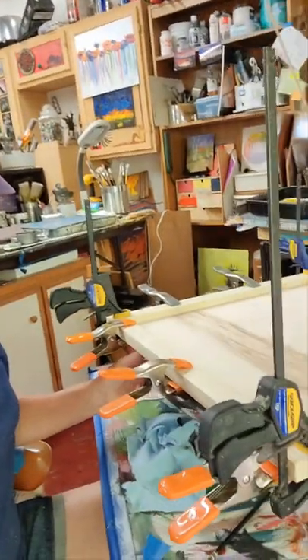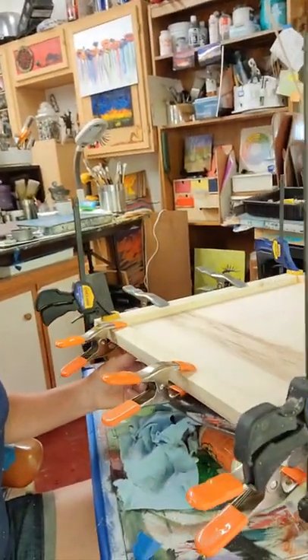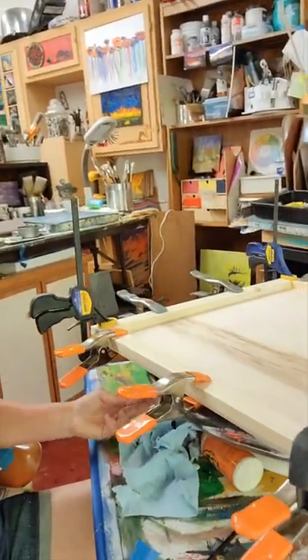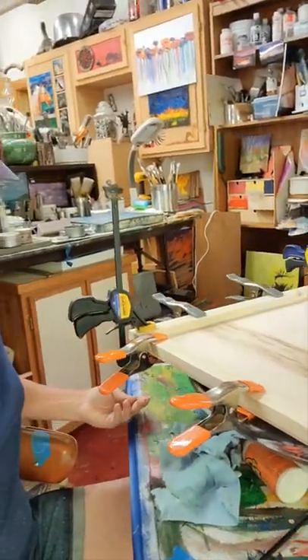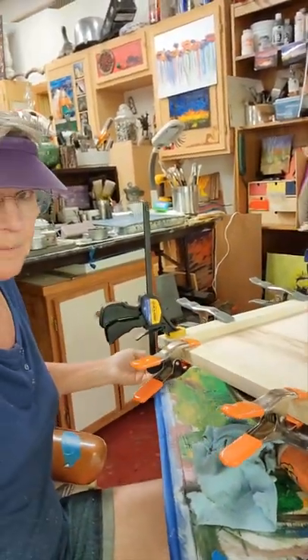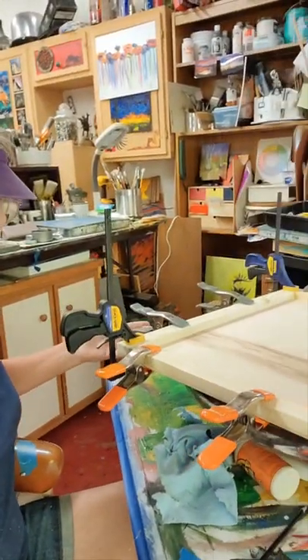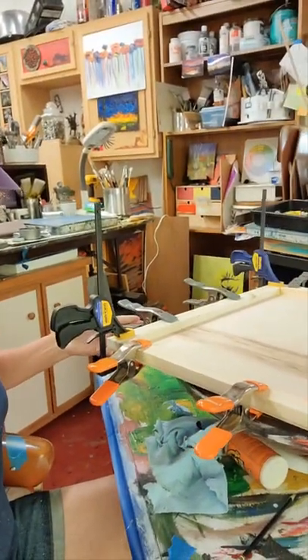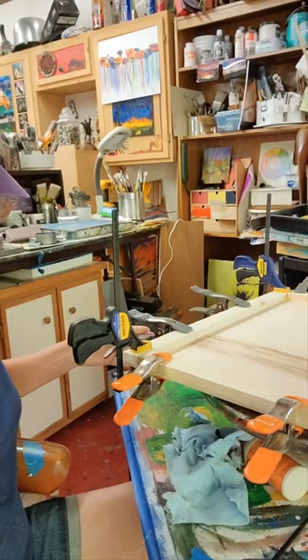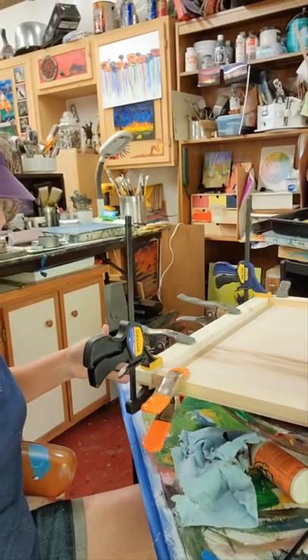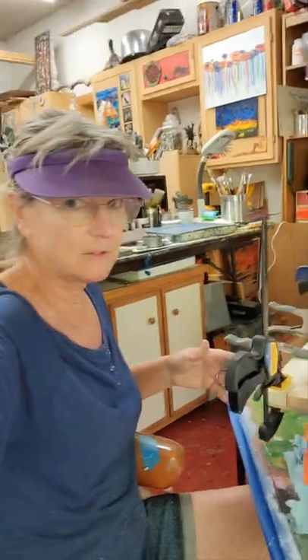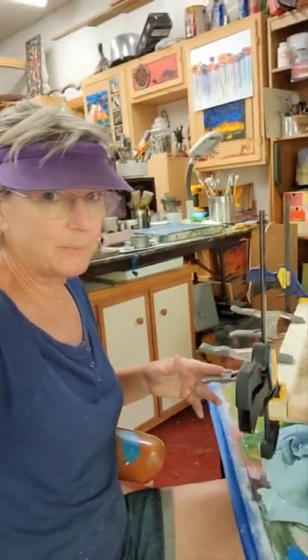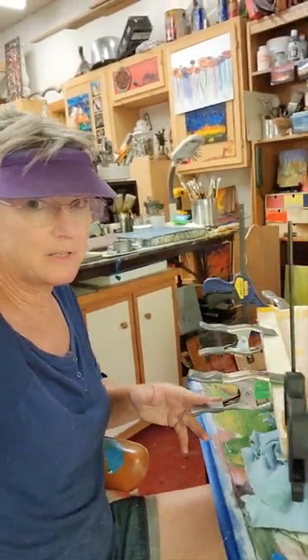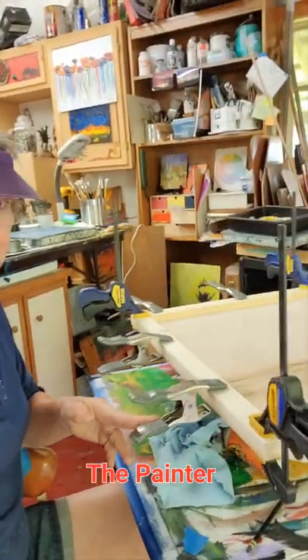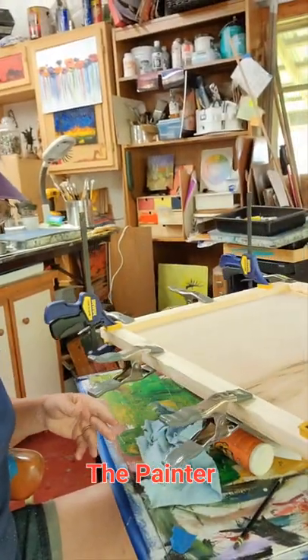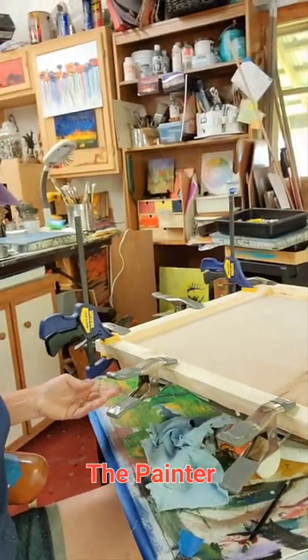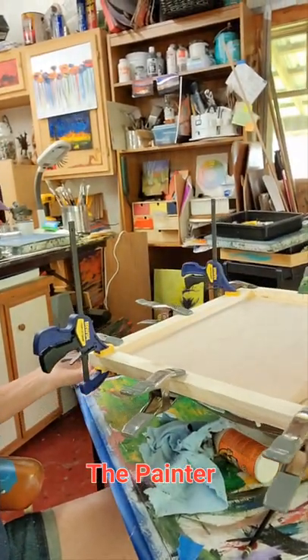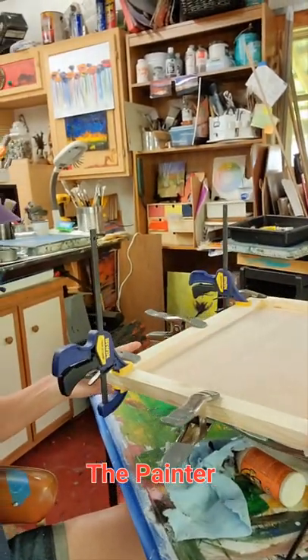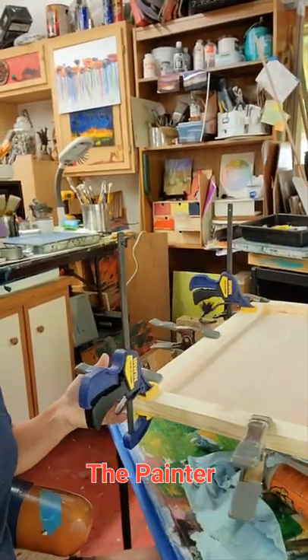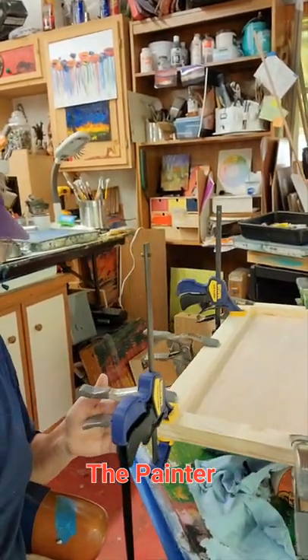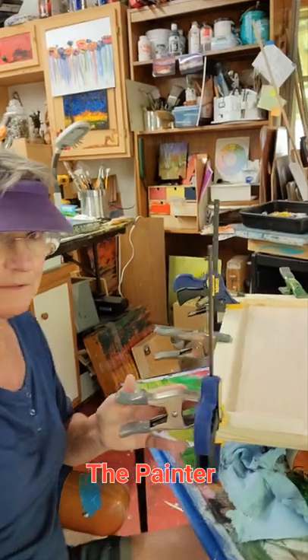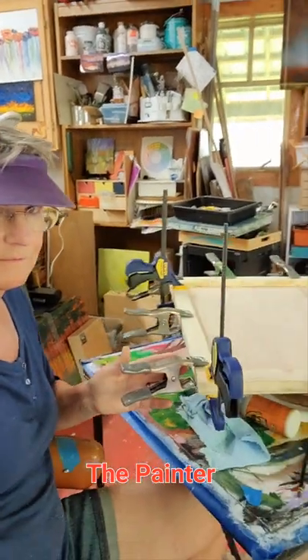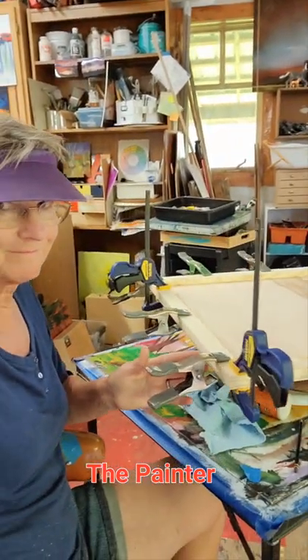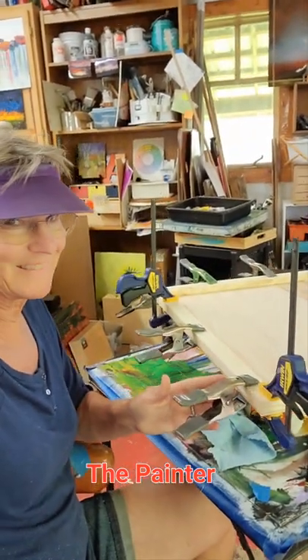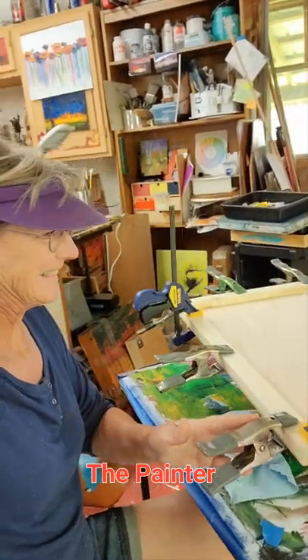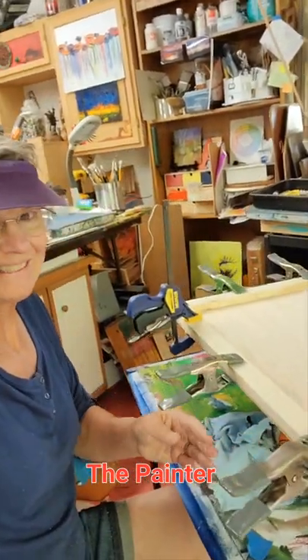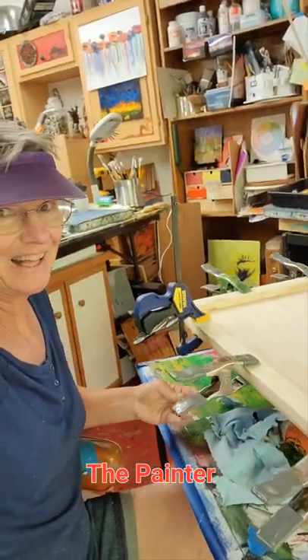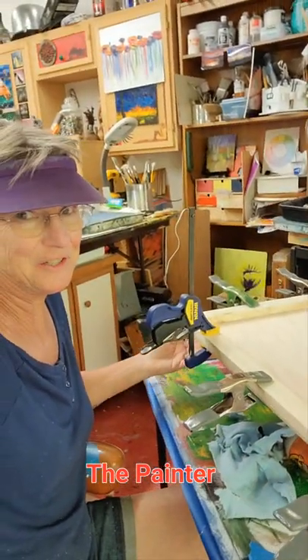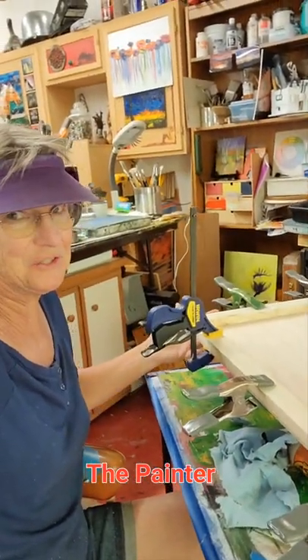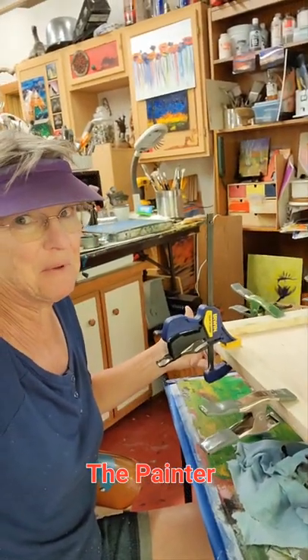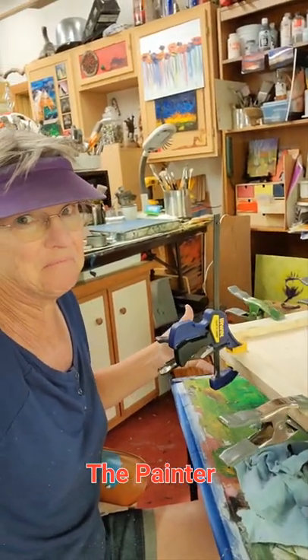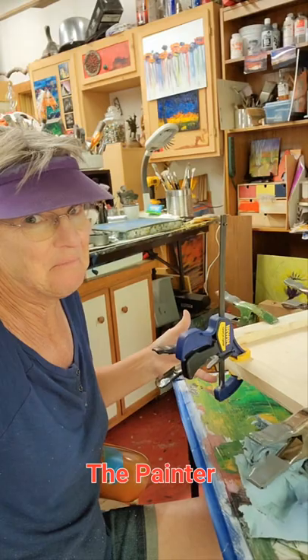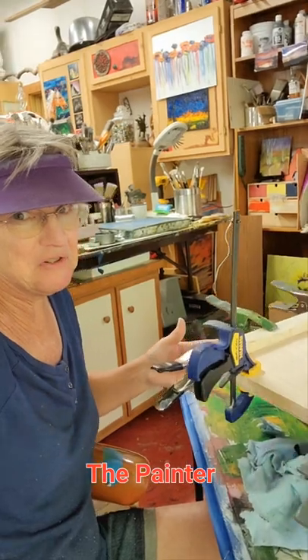See, this is how I make my panels for painting. Step one — there's something about making your own paintings from start to finish.